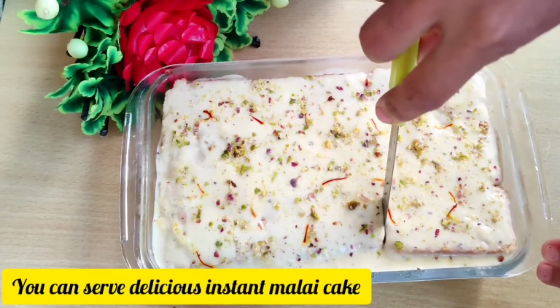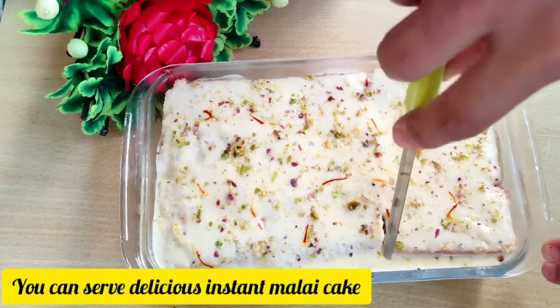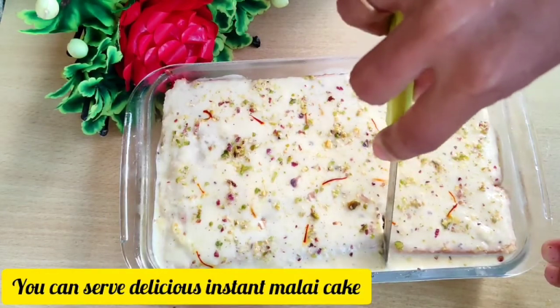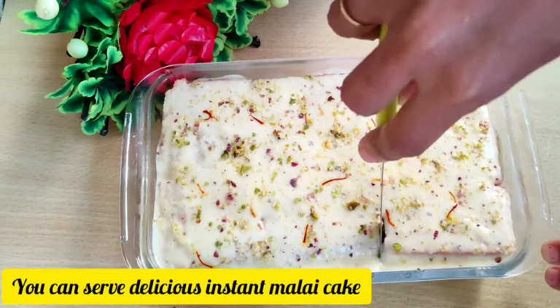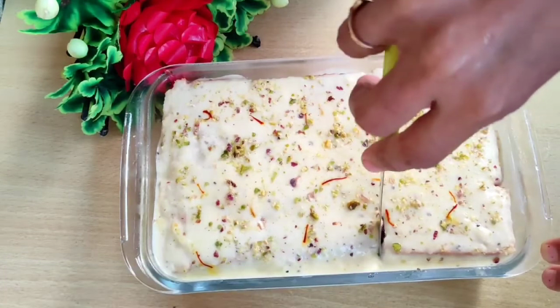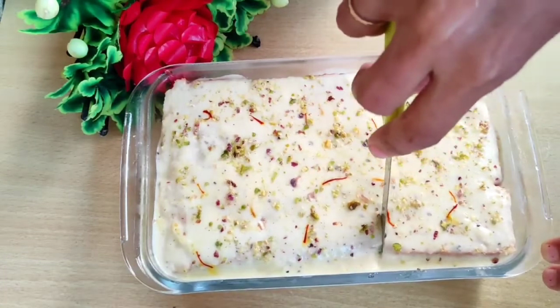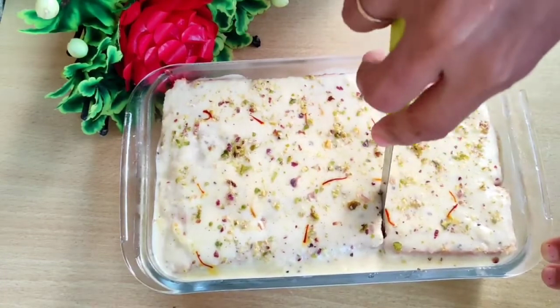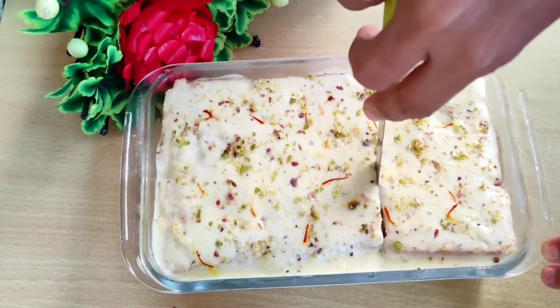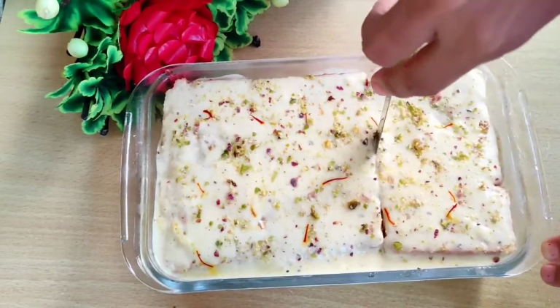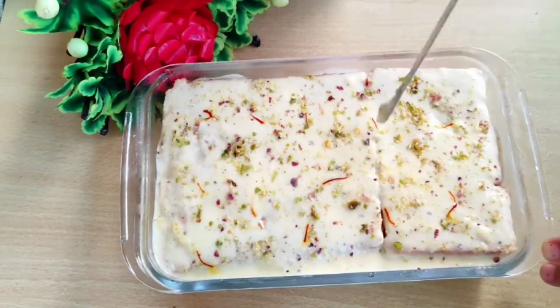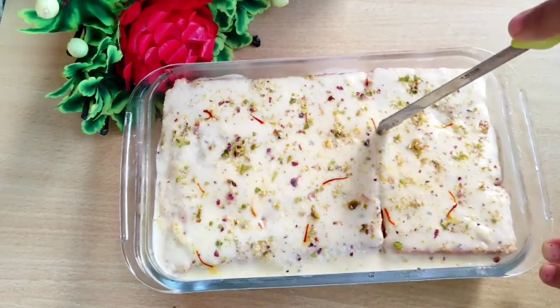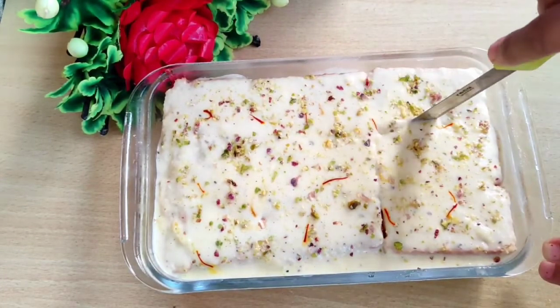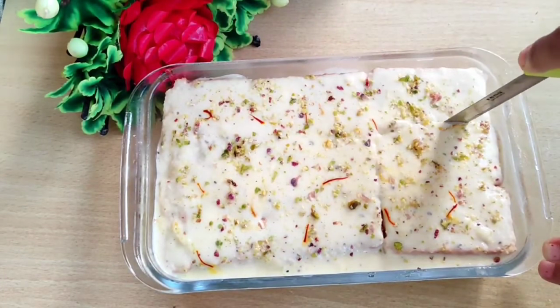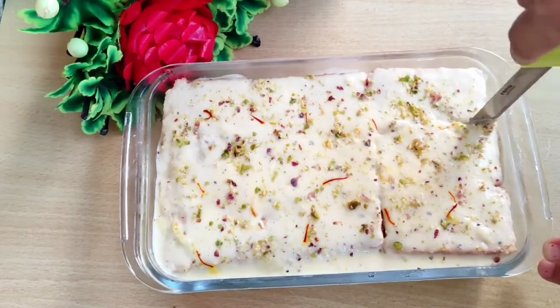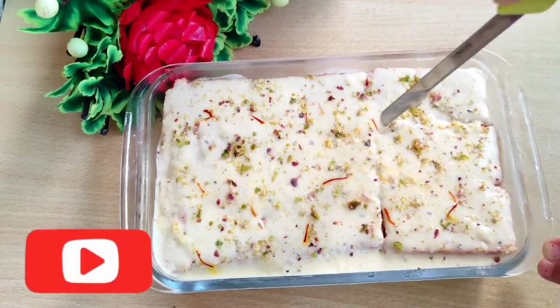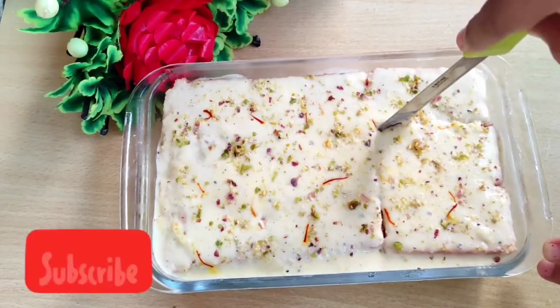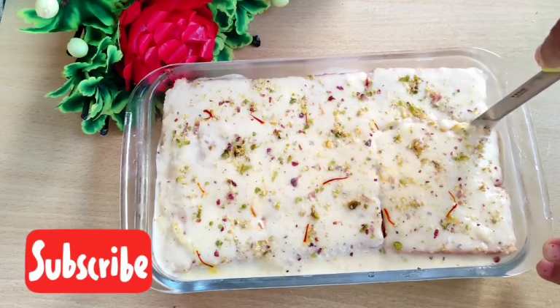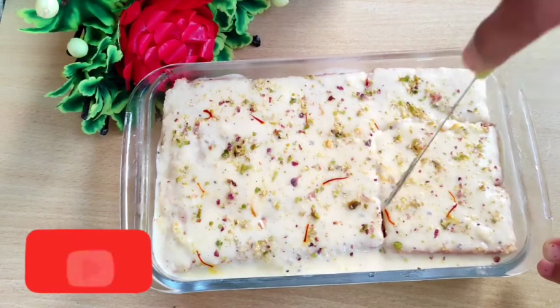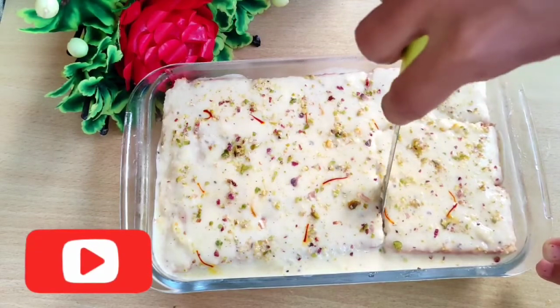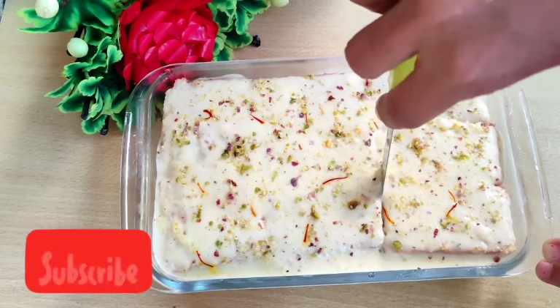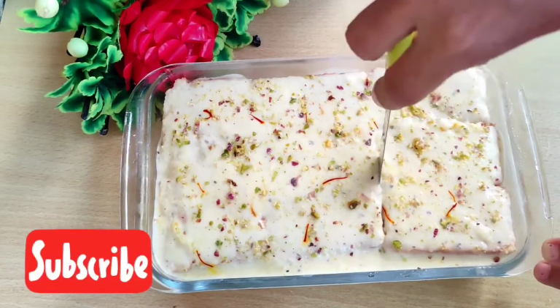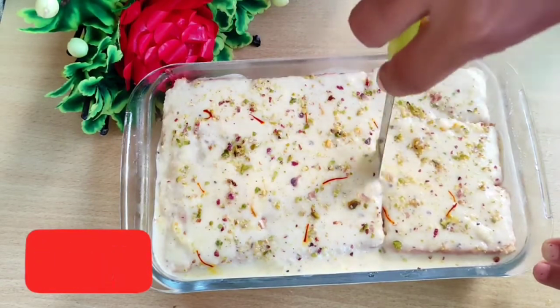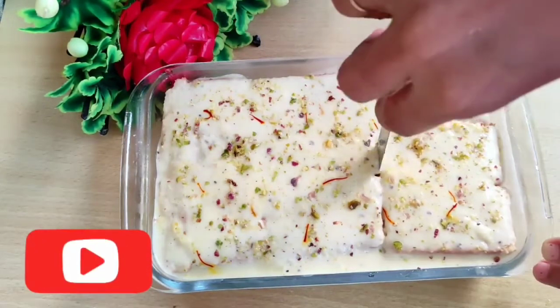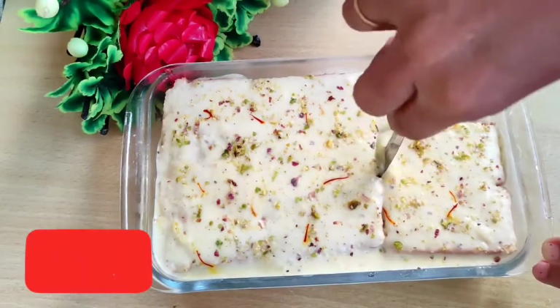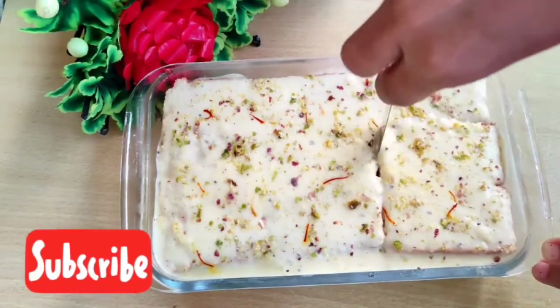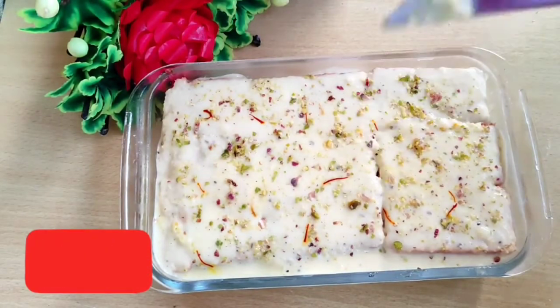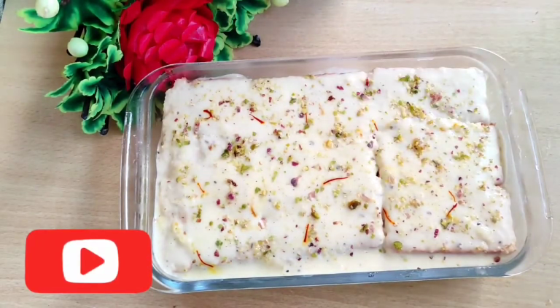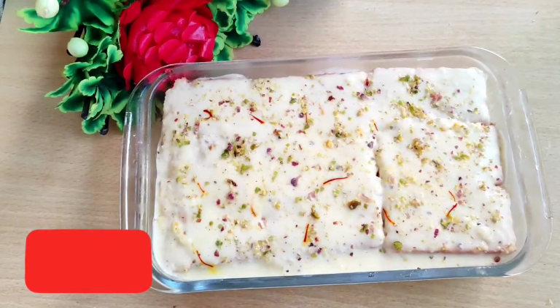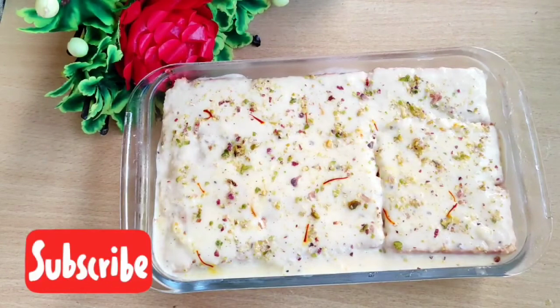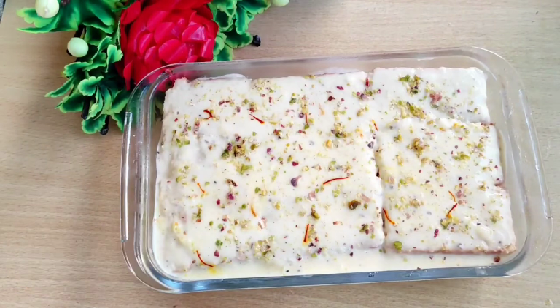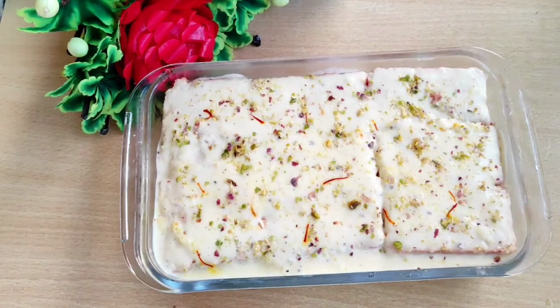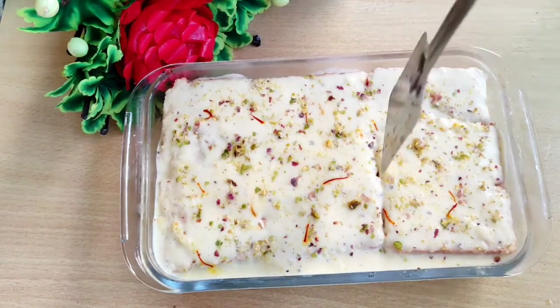You will need to leave it overnight in the refrigerator, or at least 3-4 hours. After that, you will be able to take it out of the refrigerator and get your dessert ready to serve.